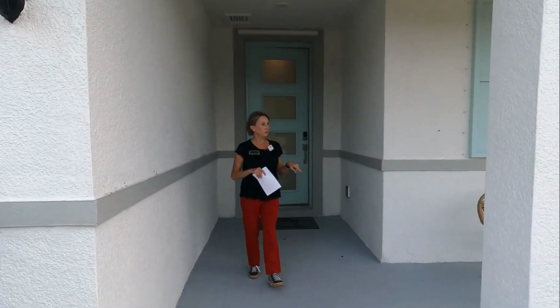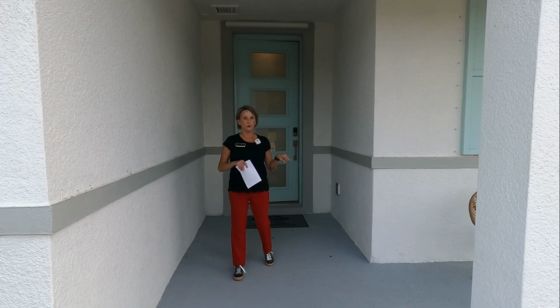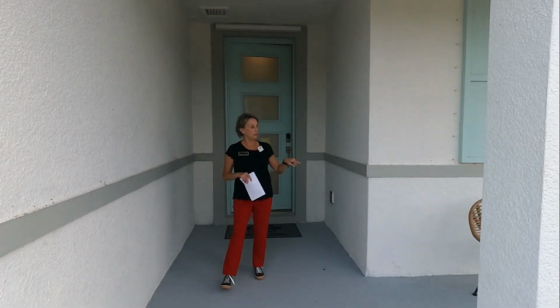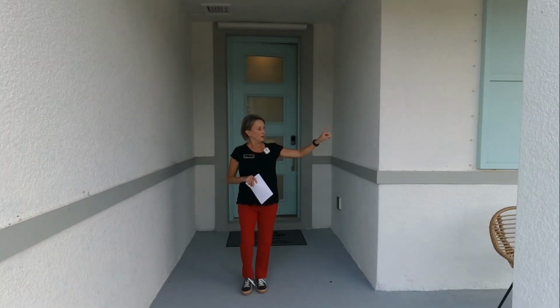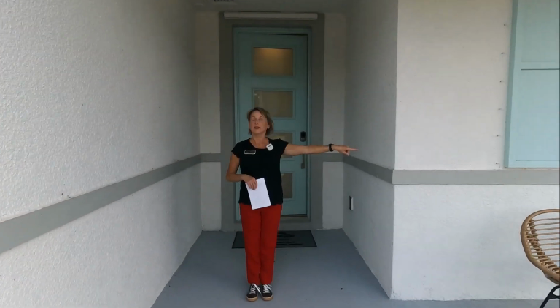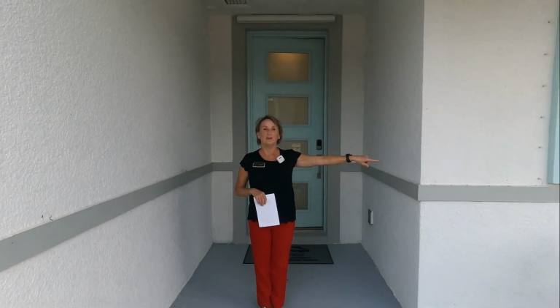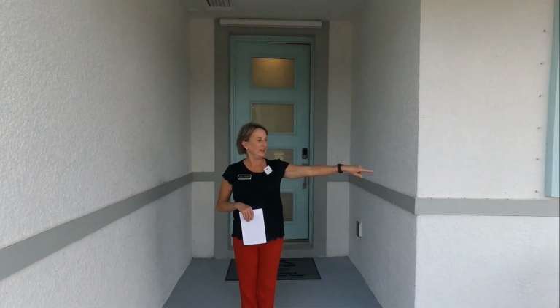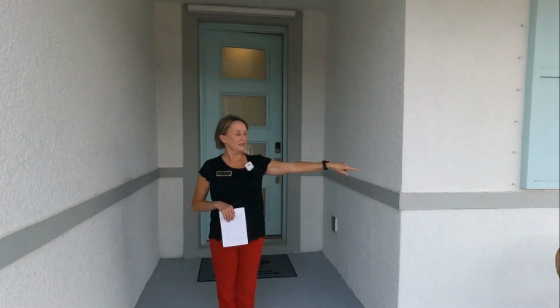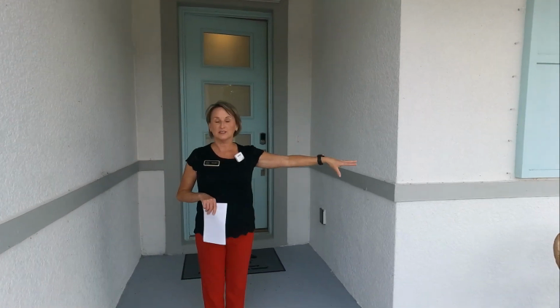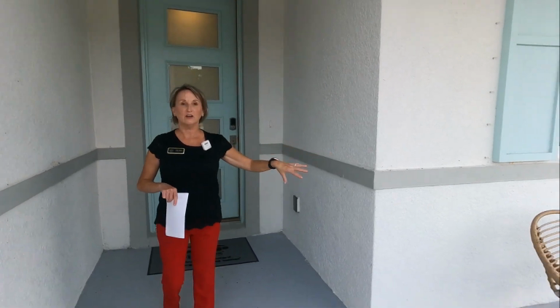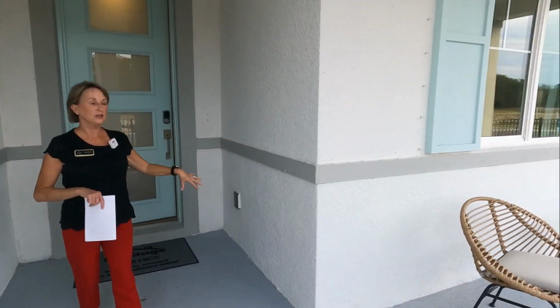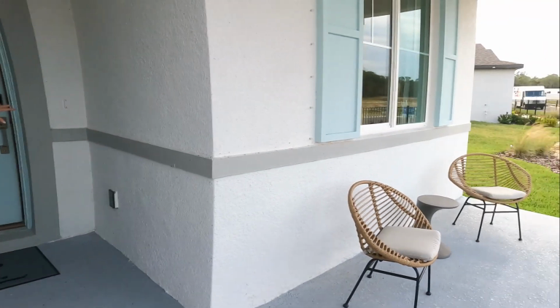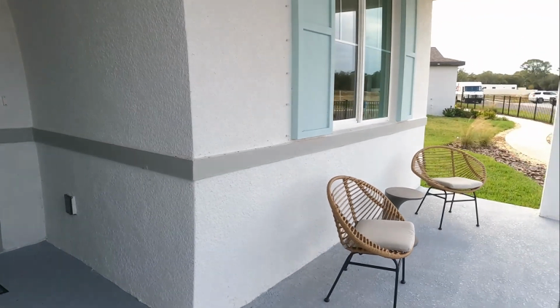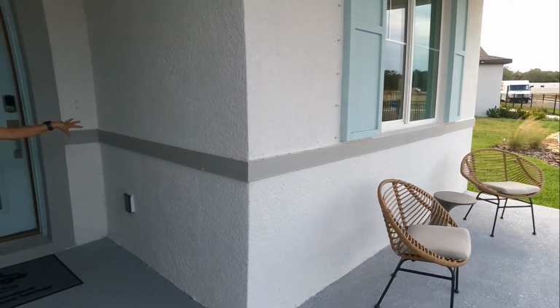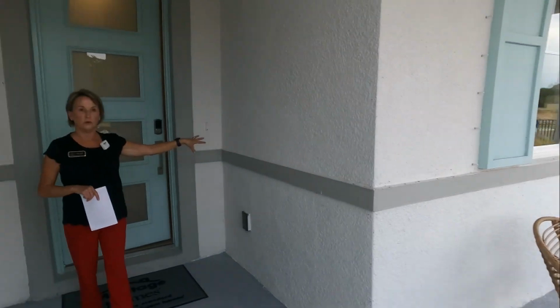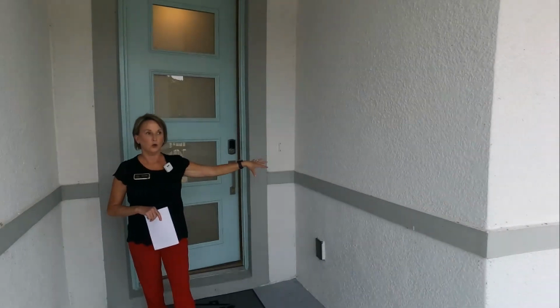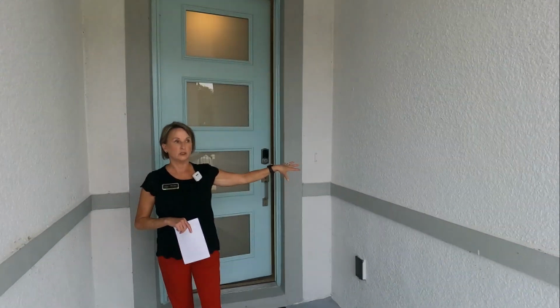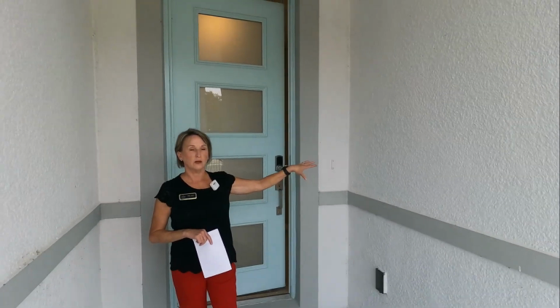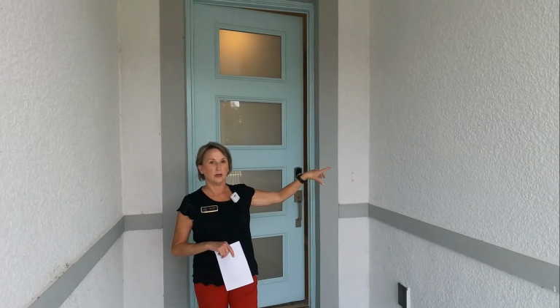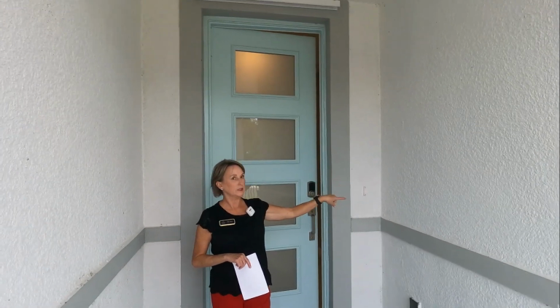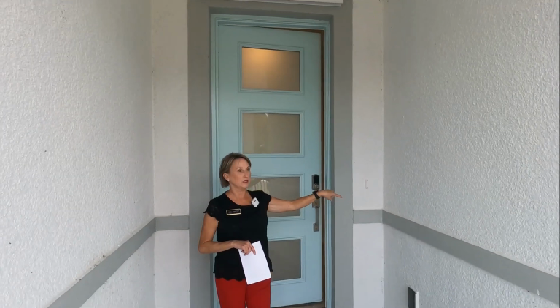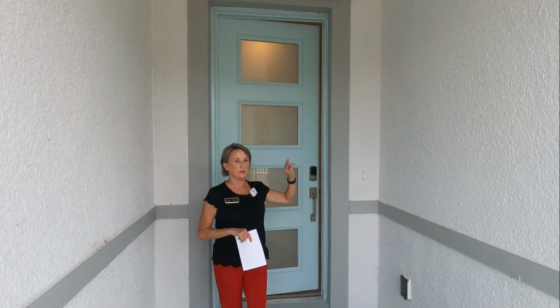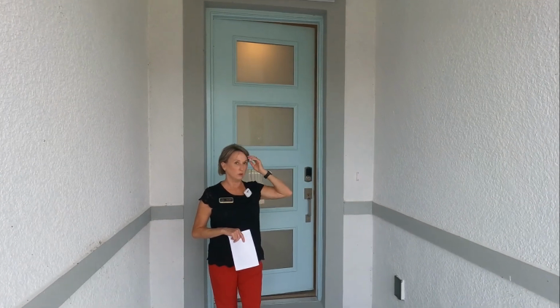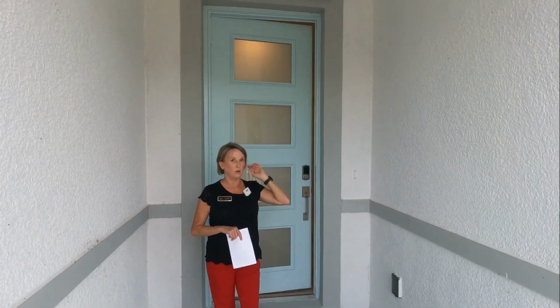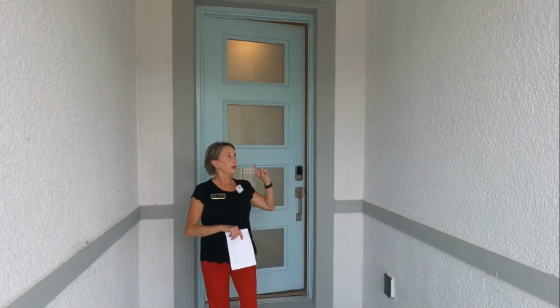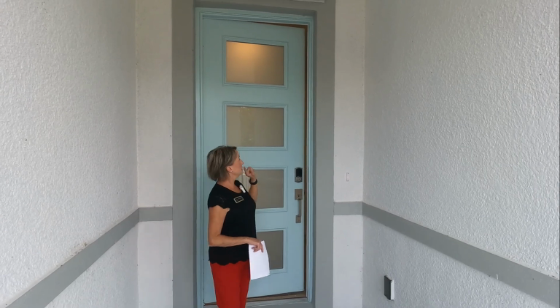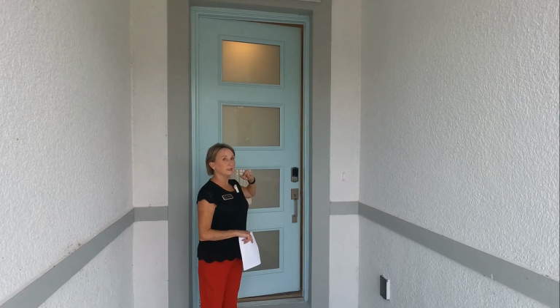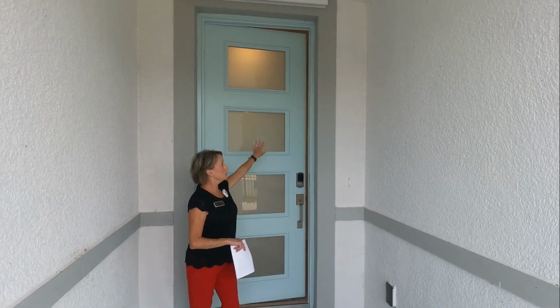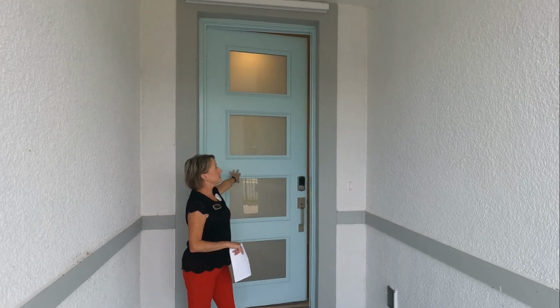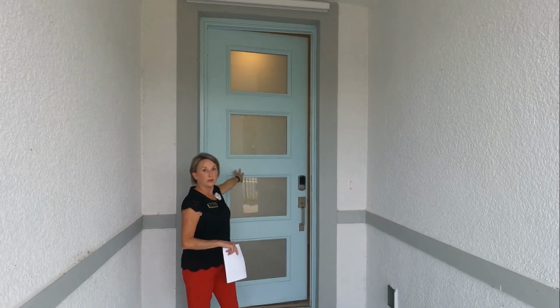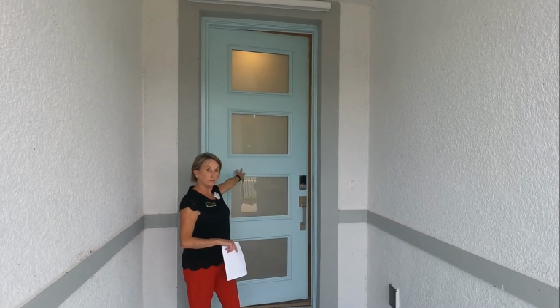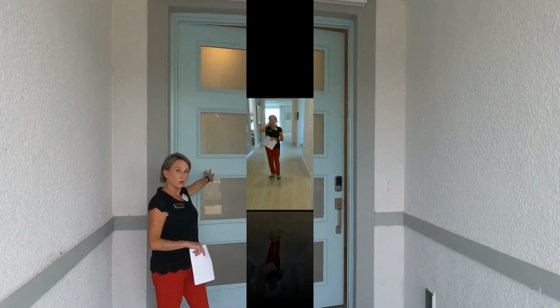On our way in, we're going to pass a nice little sitting area. When you get a home here, you will have a digital entry and a video doorbell, and the Signature Series has these great eight-foot doors.